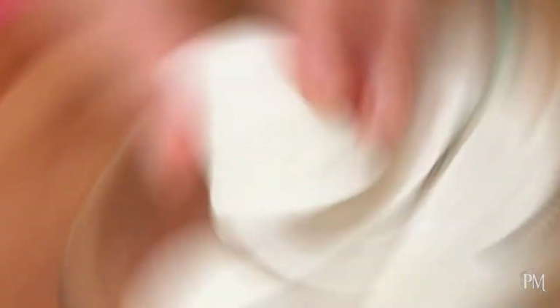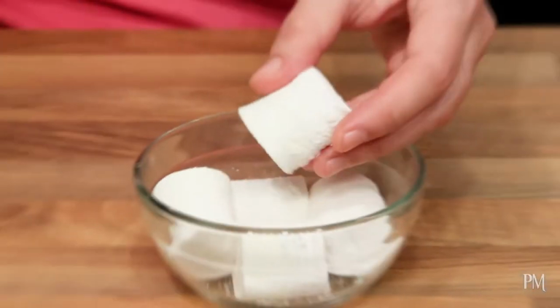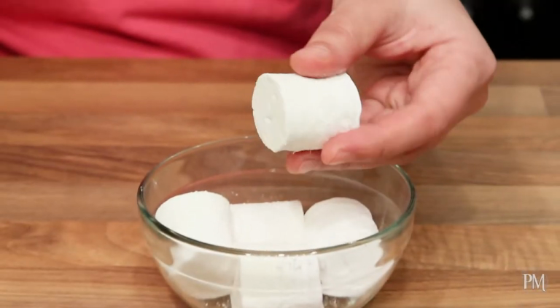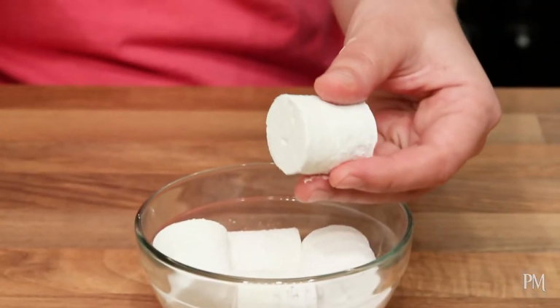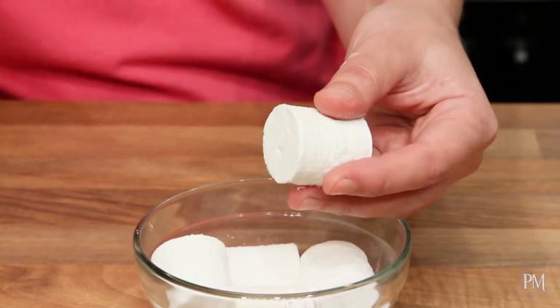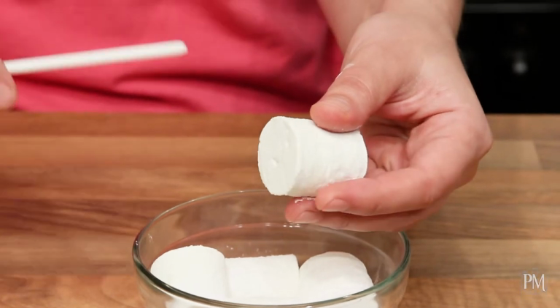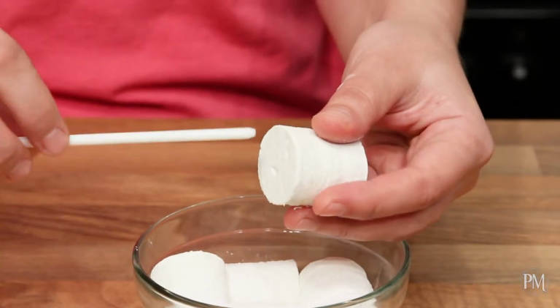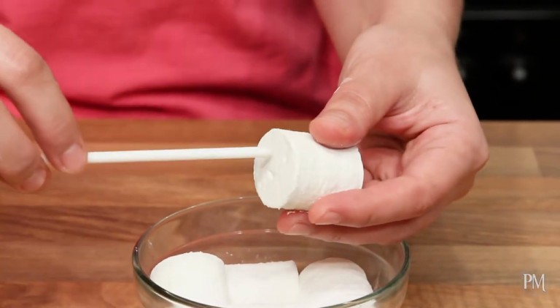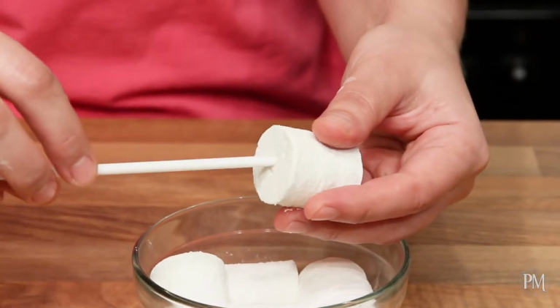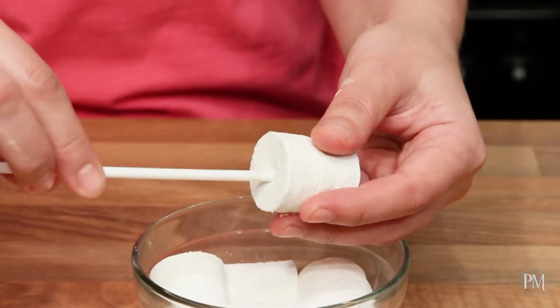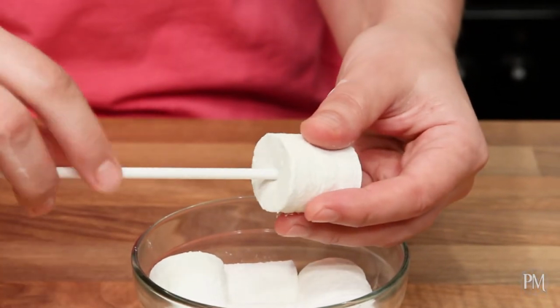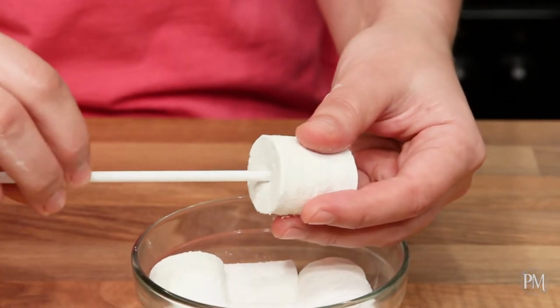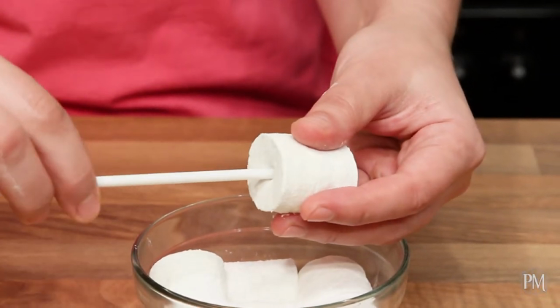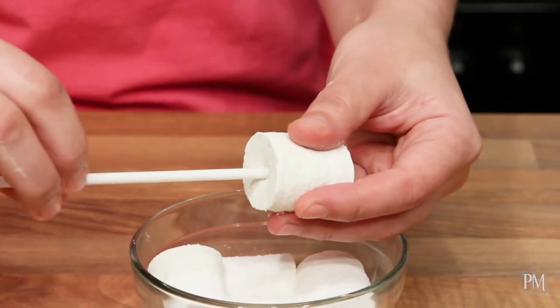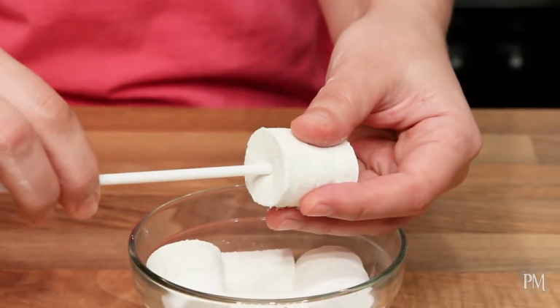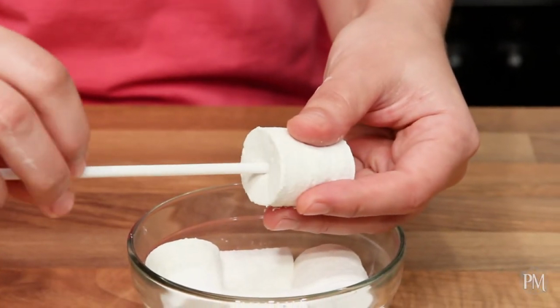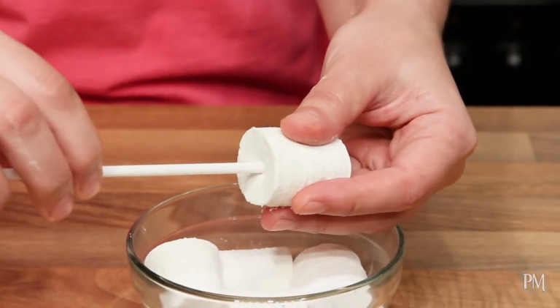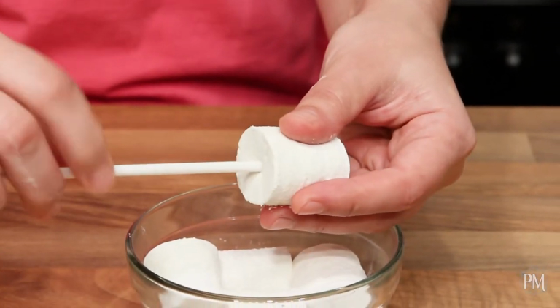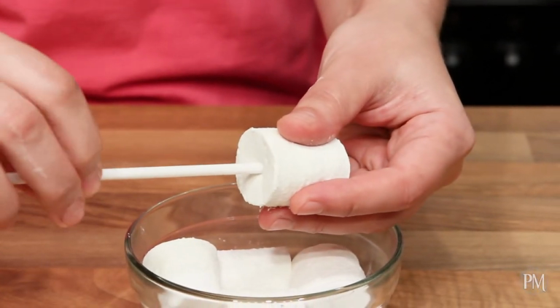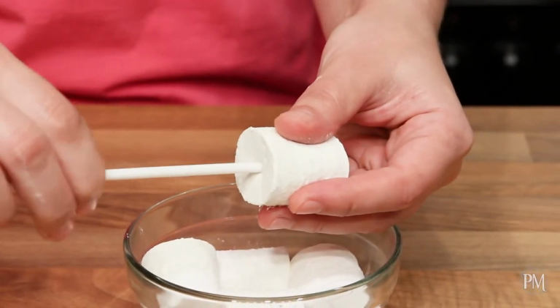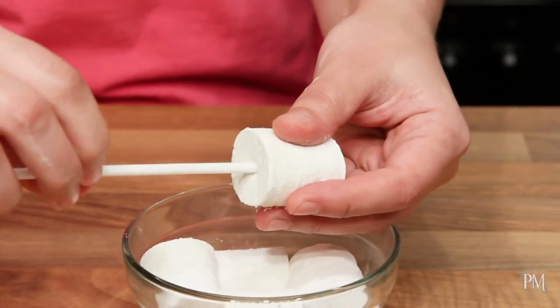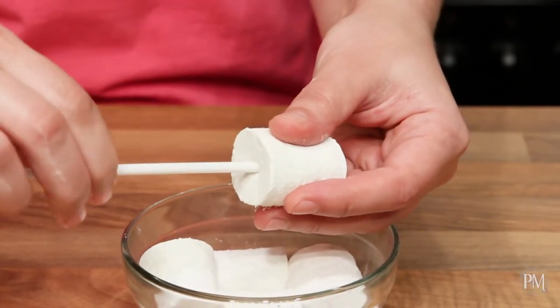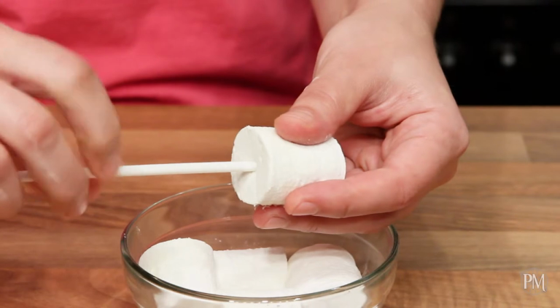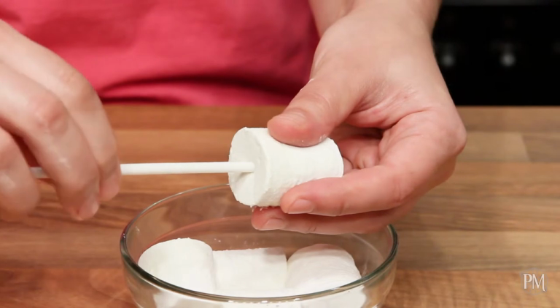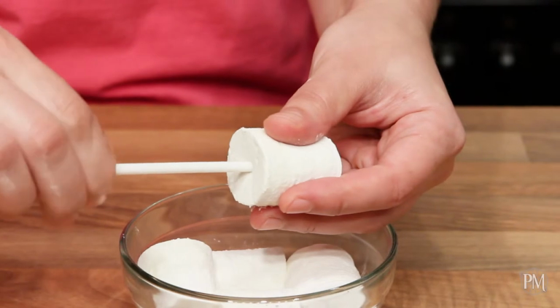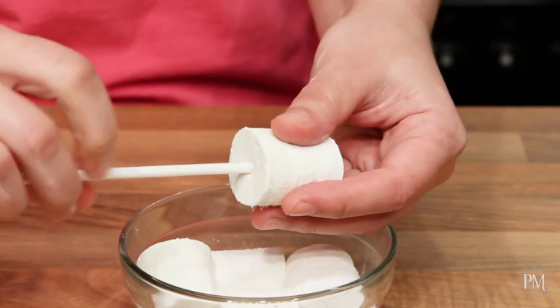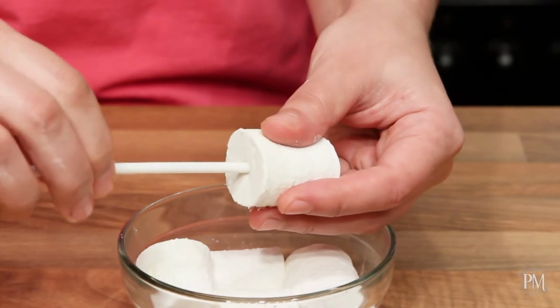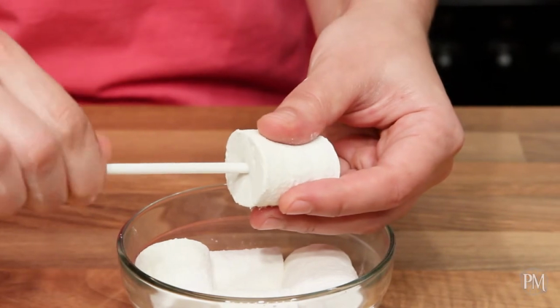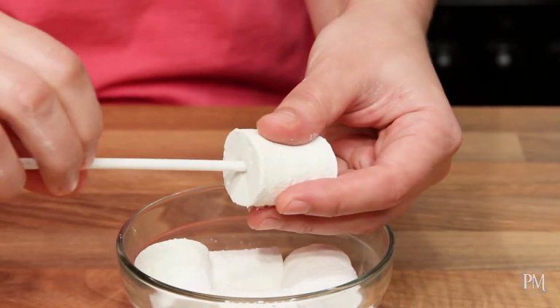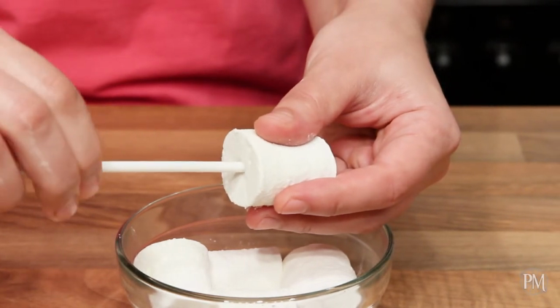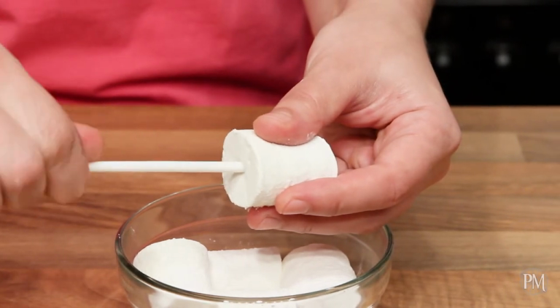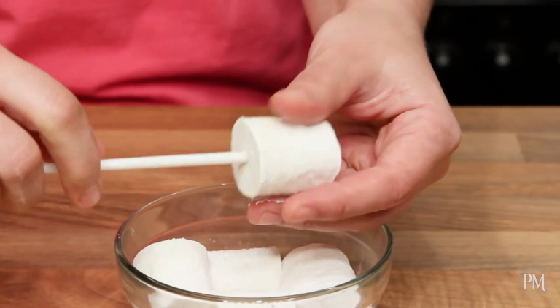Next I'm going to insert a stick into each marshmallow. You will do that more easily if you dip the stick in water before inserting it.